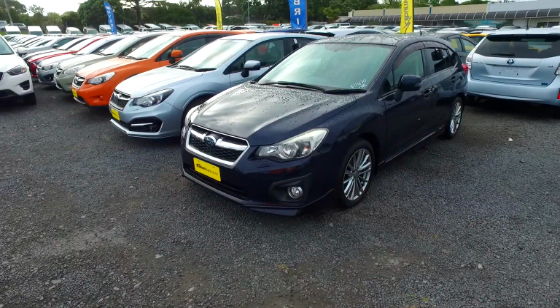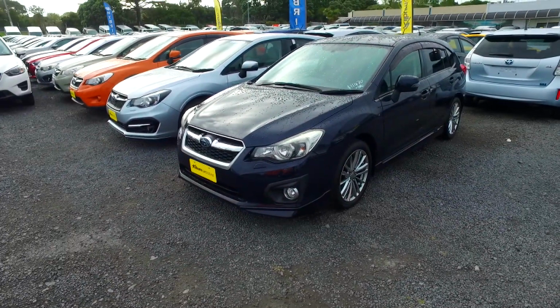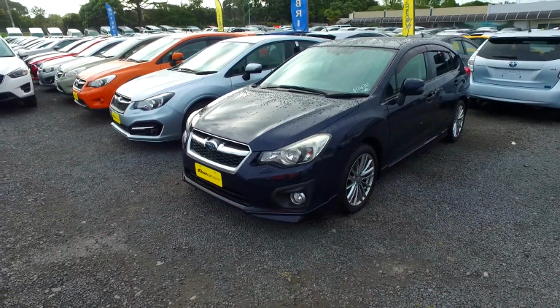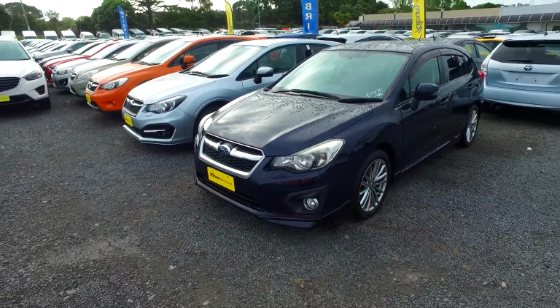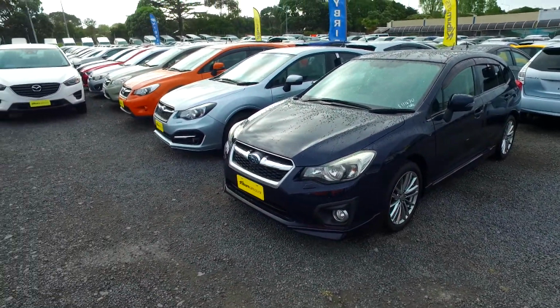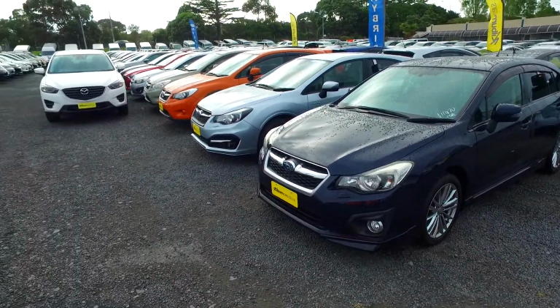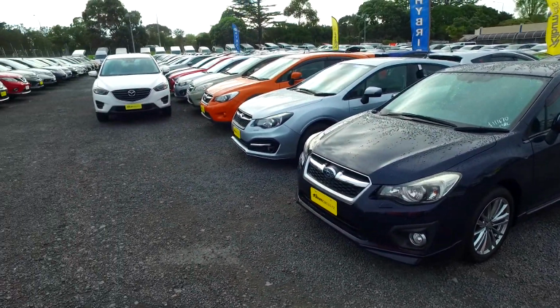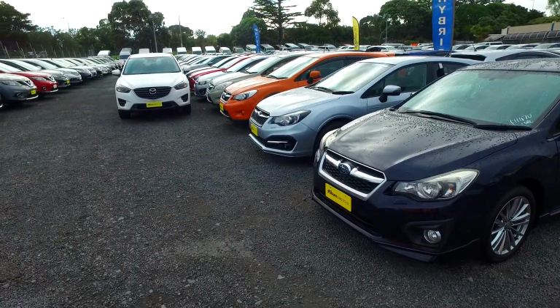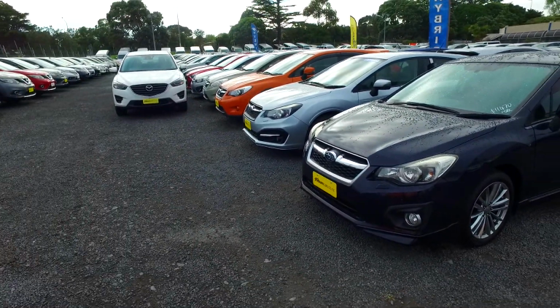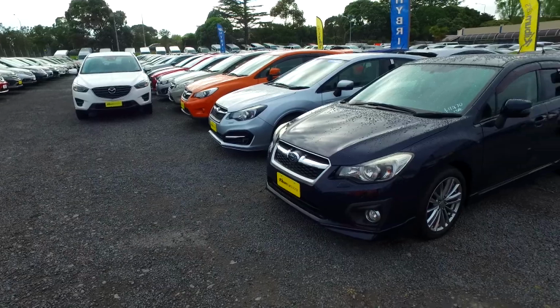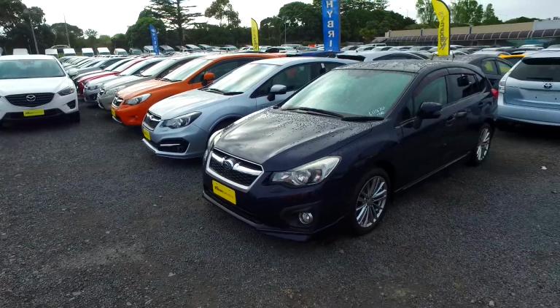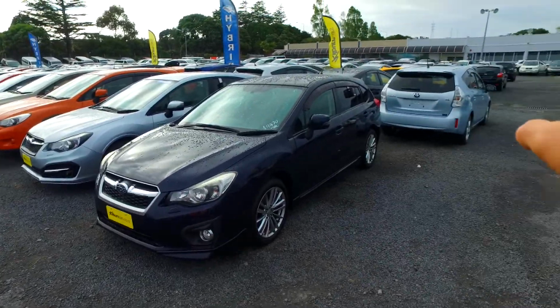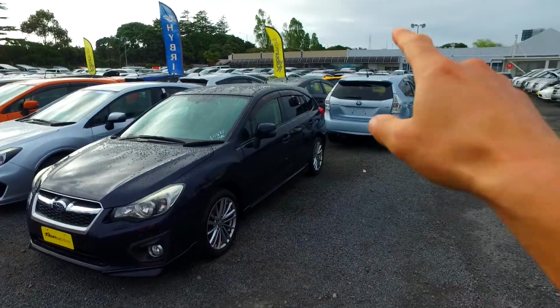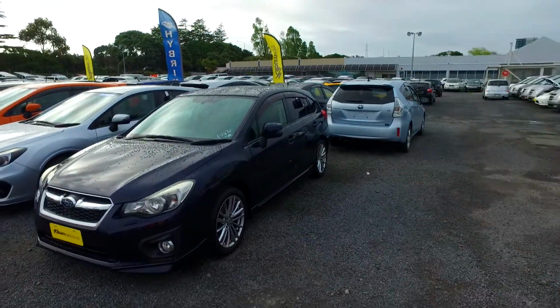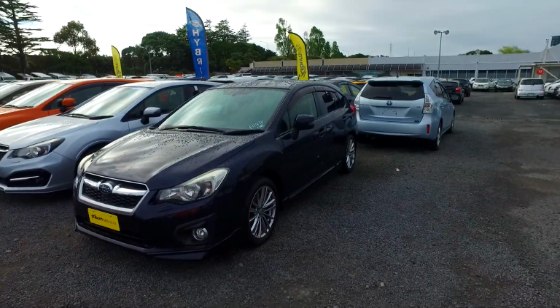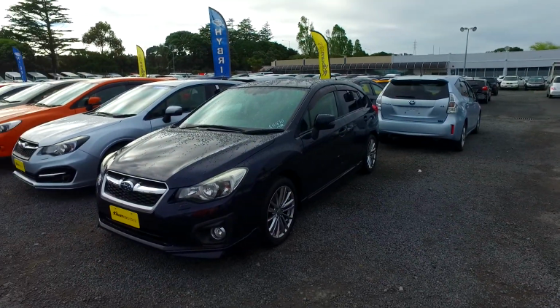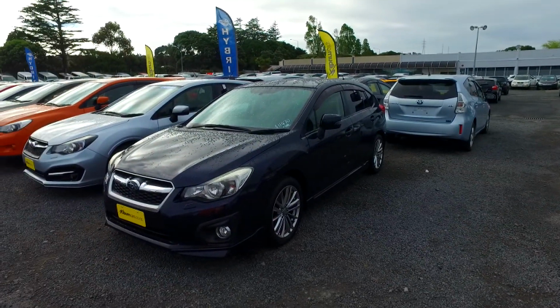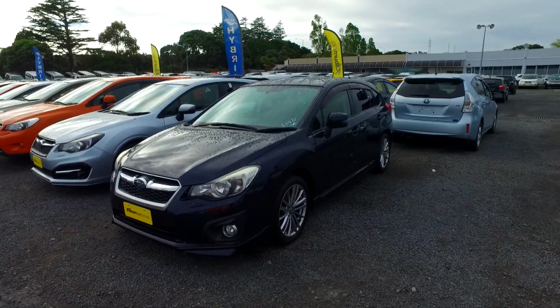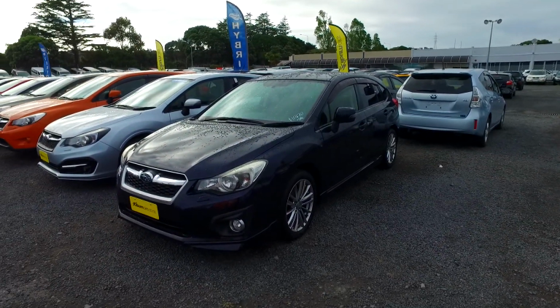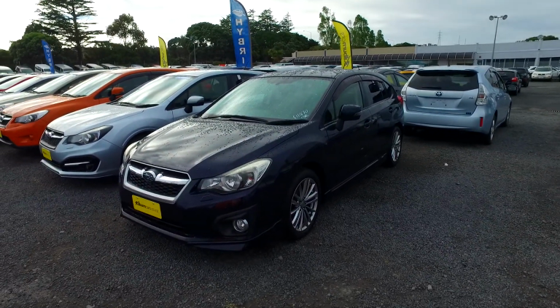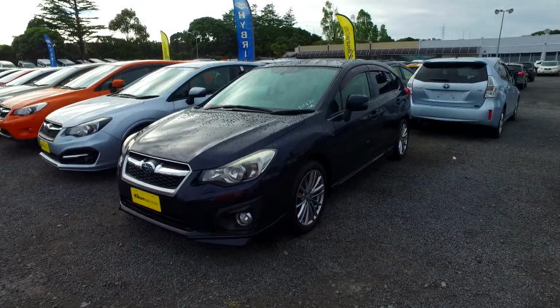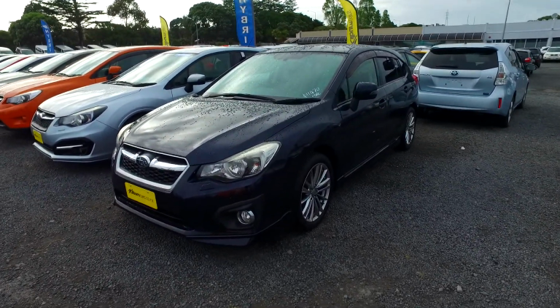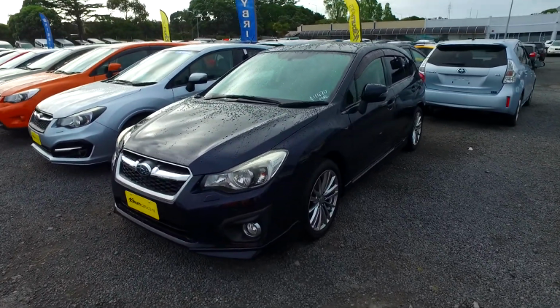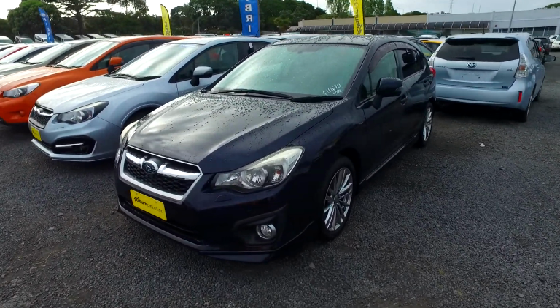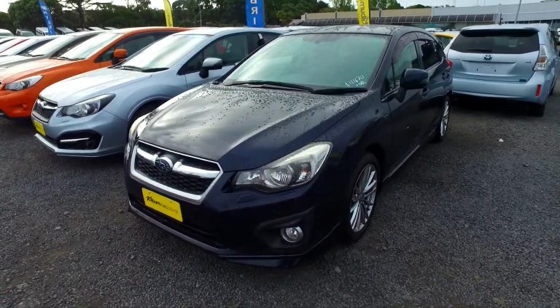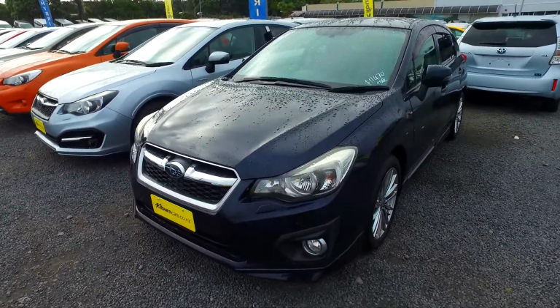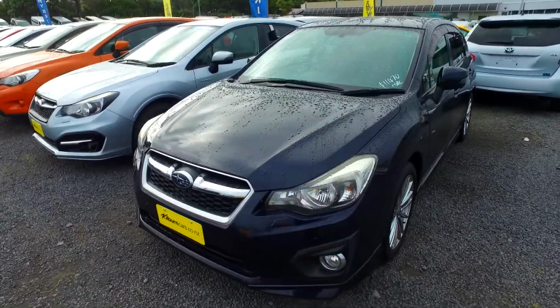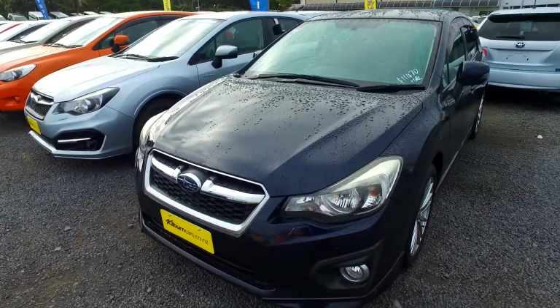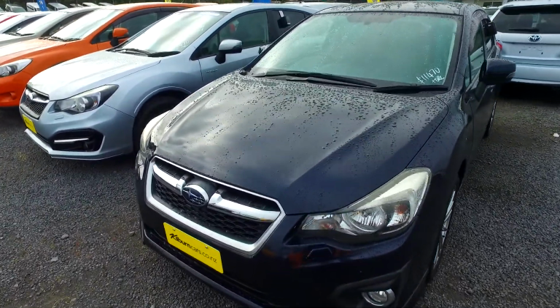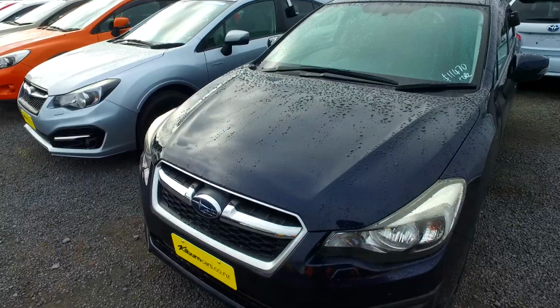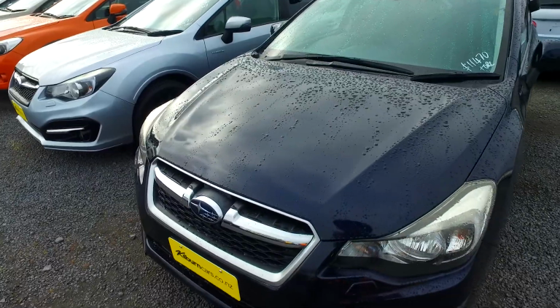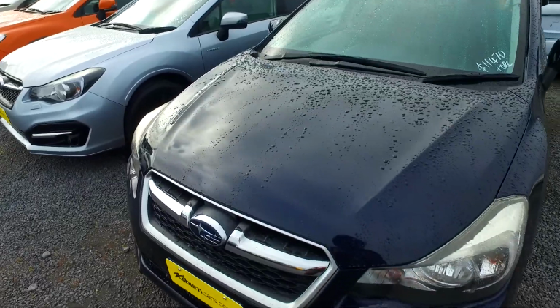We have here one, two, three, four, five, and then we've got another four down there as well. These are awesome vehicles, very nice and tidy.